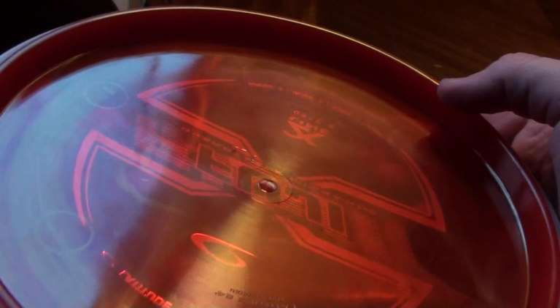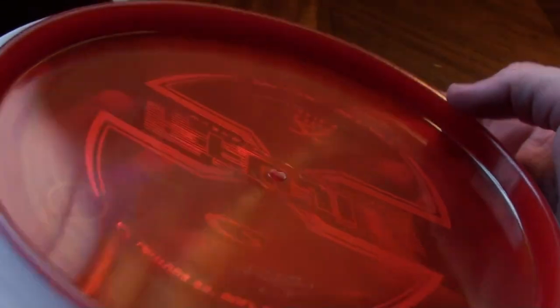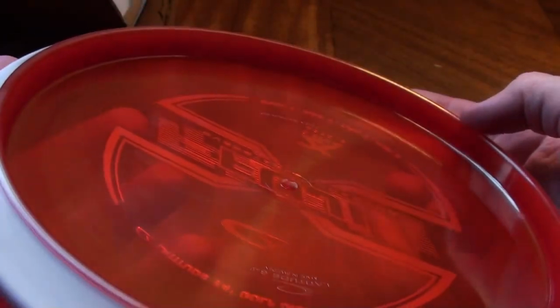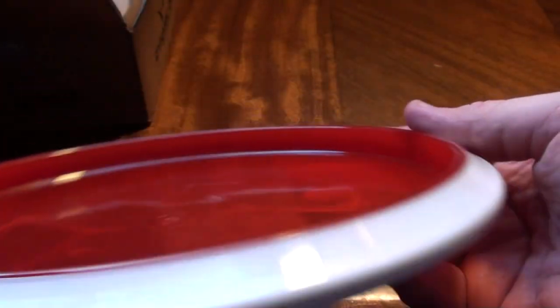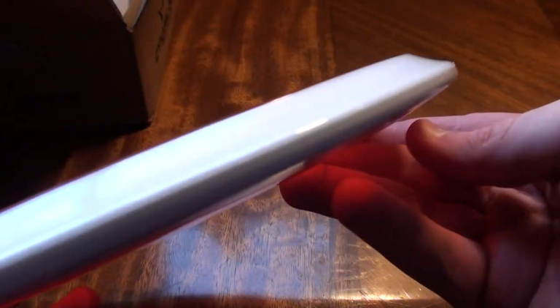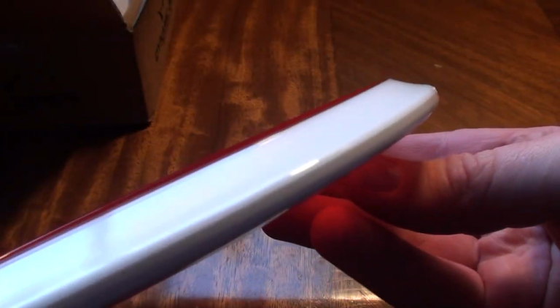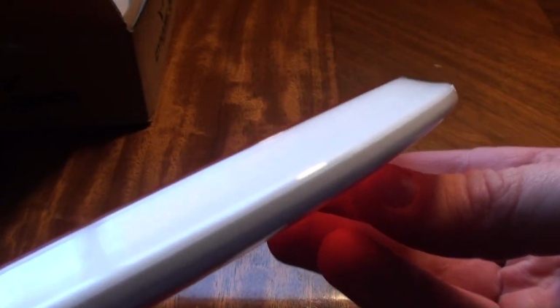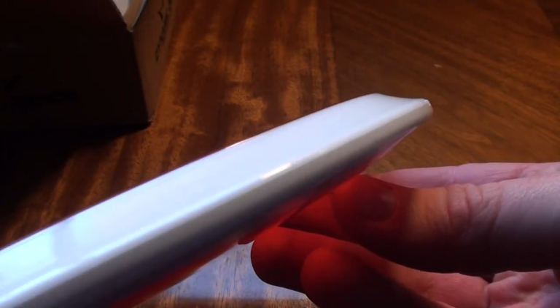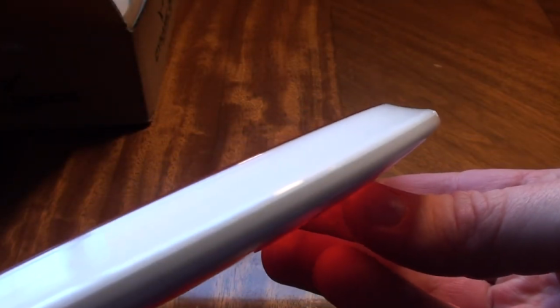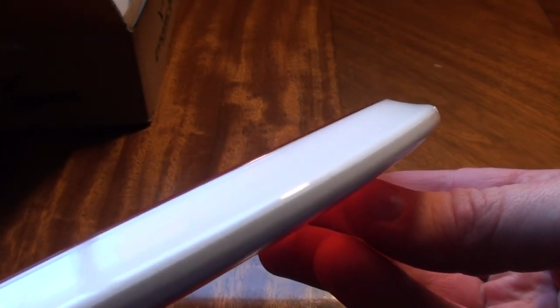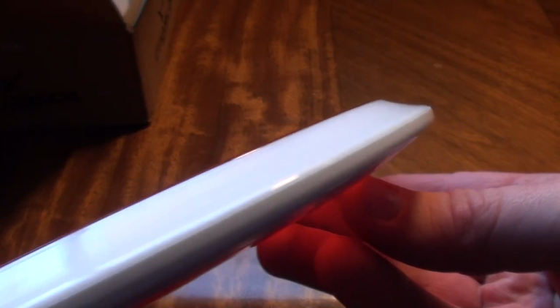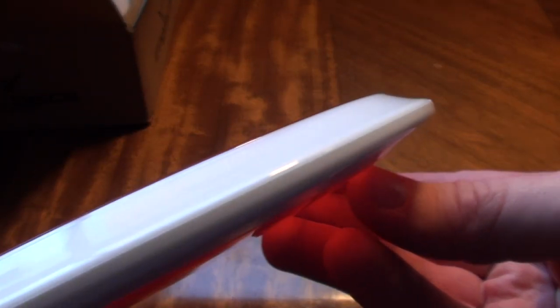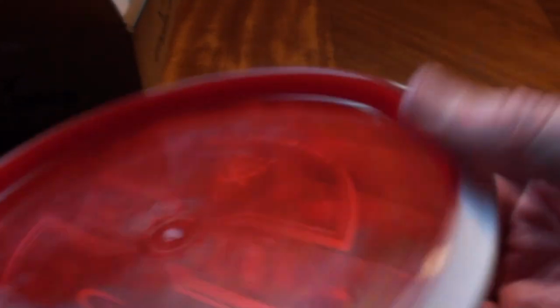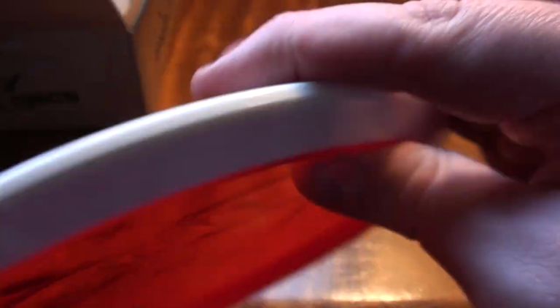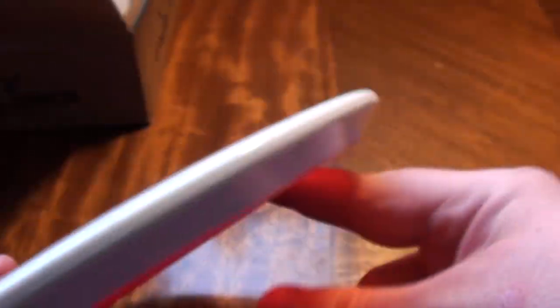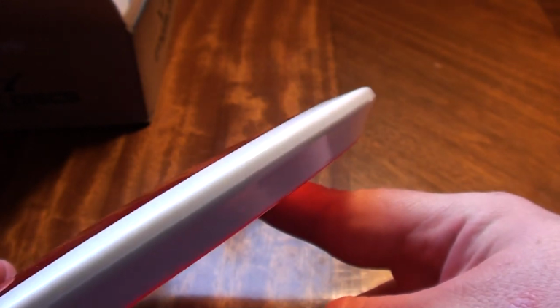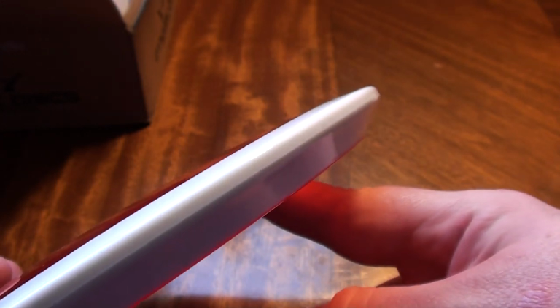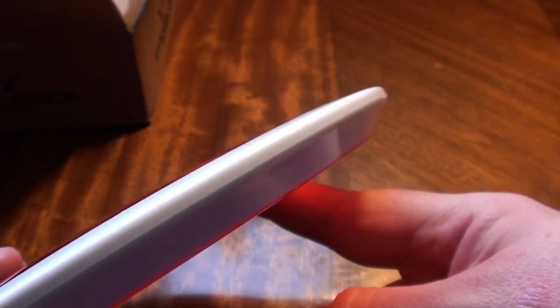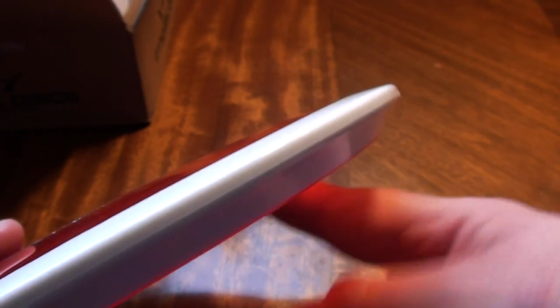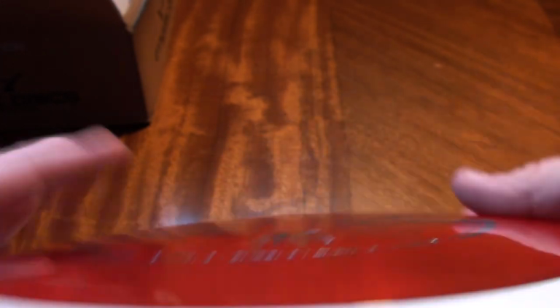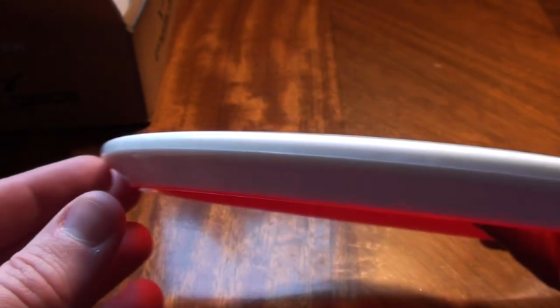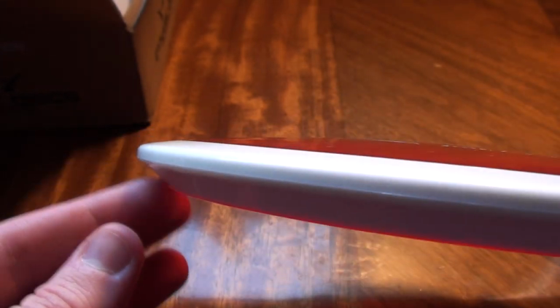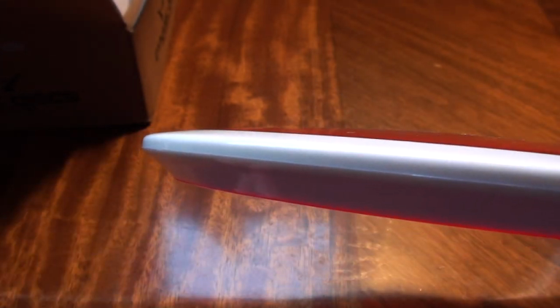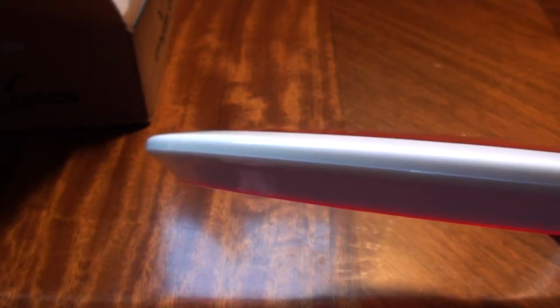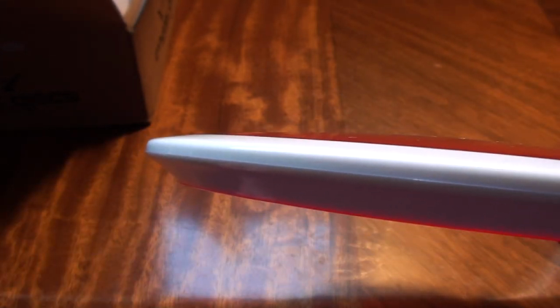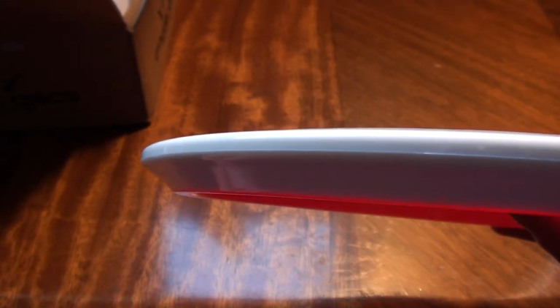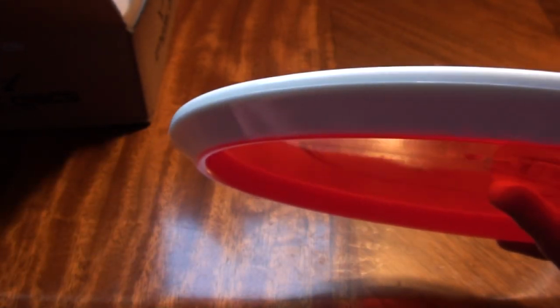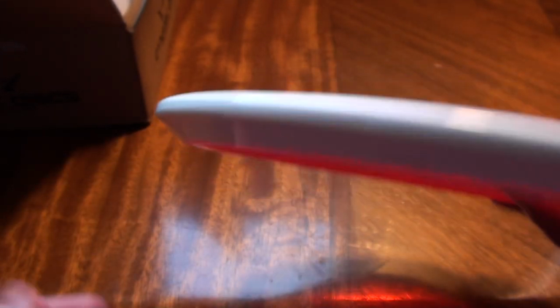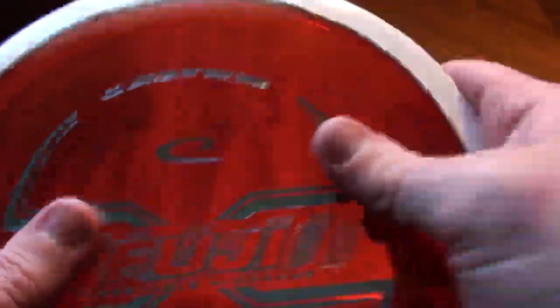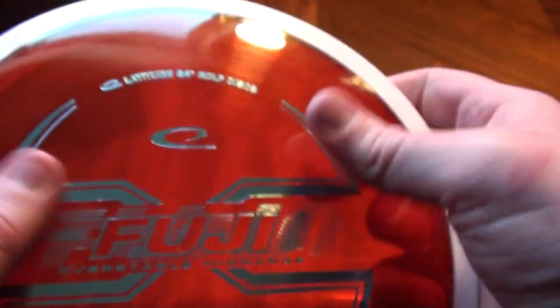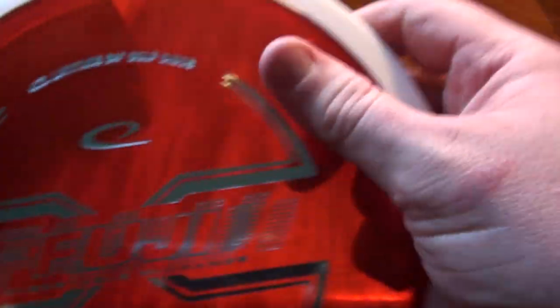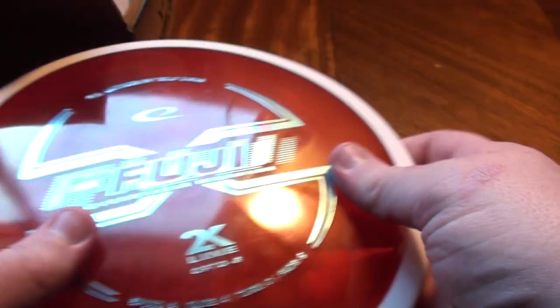177 grams. Here's a look at the profile — definitely deeper than the Gobi, I'd say. That looks a little slower. Alright, so here's why I'm afraid of this disc.